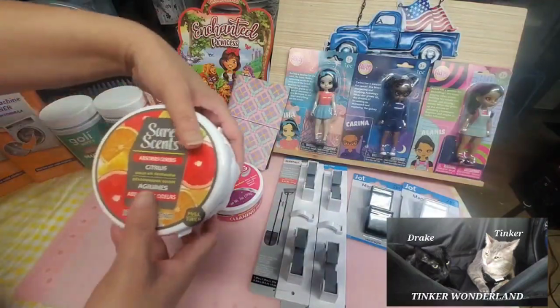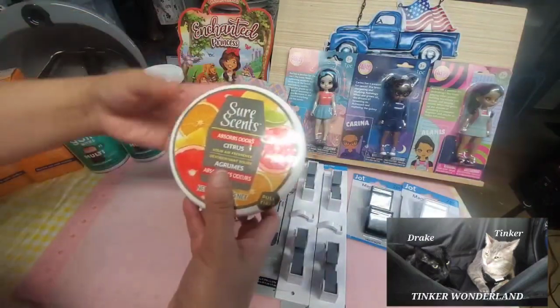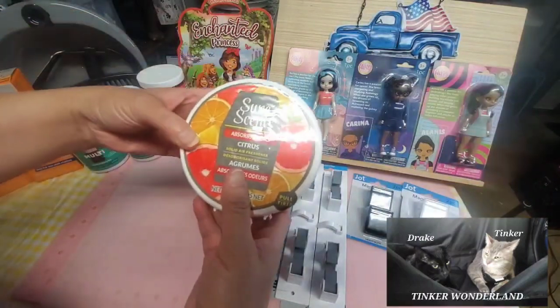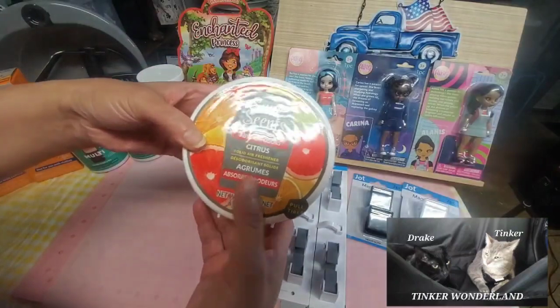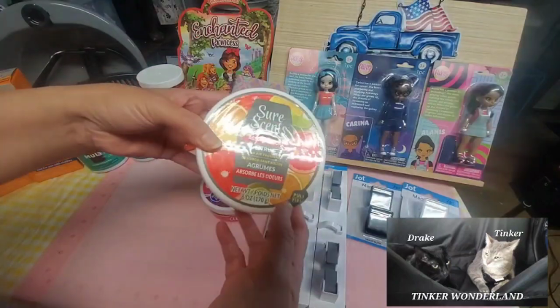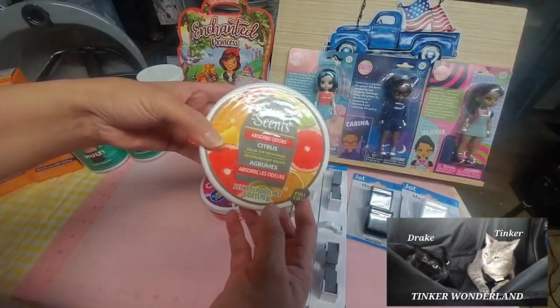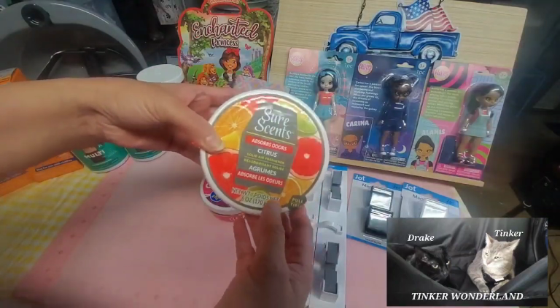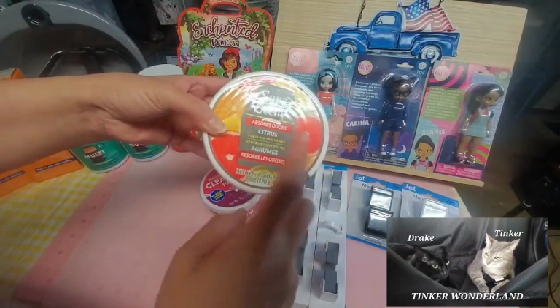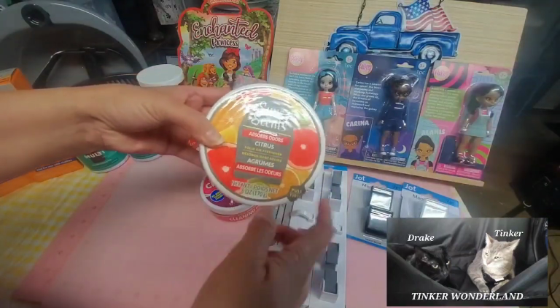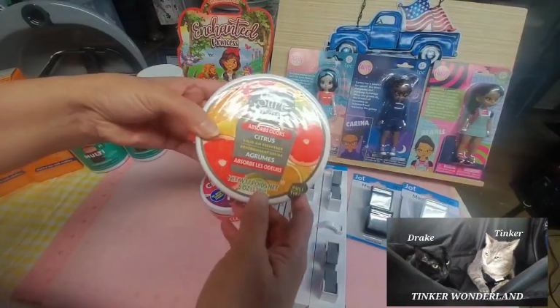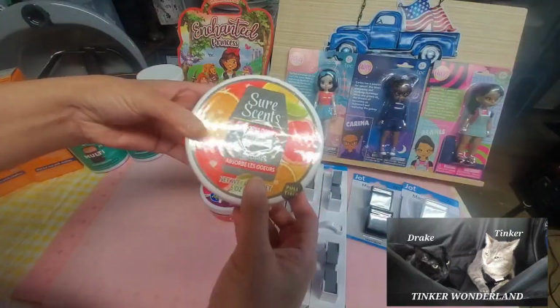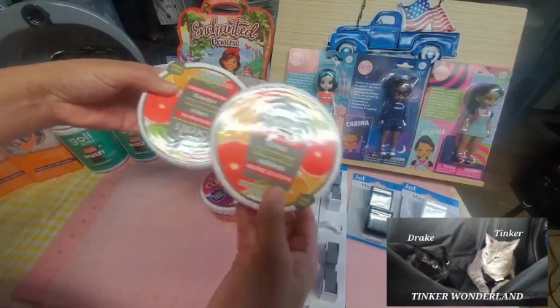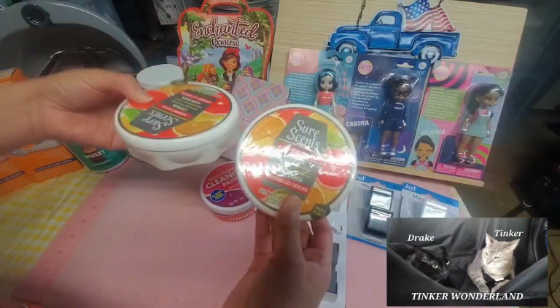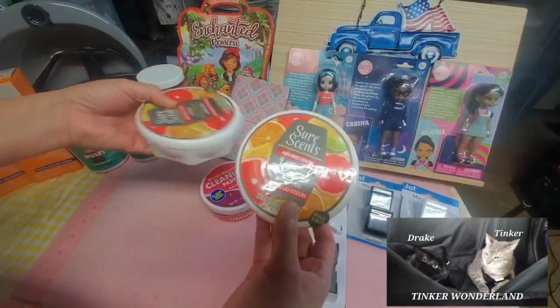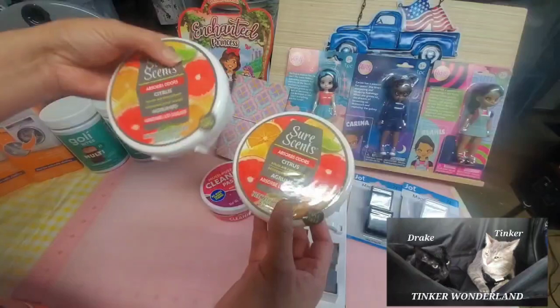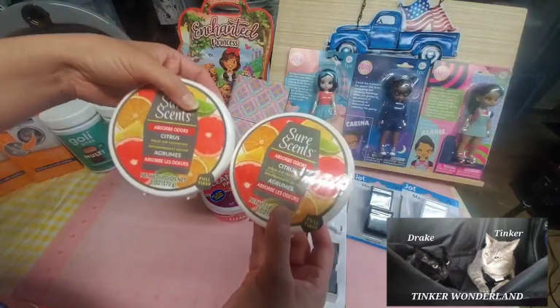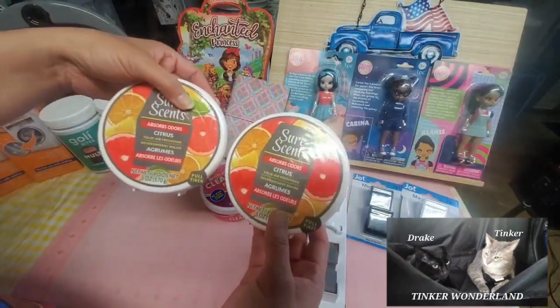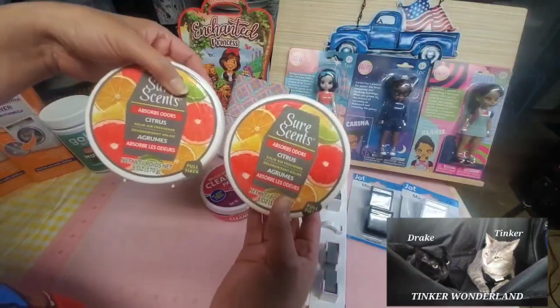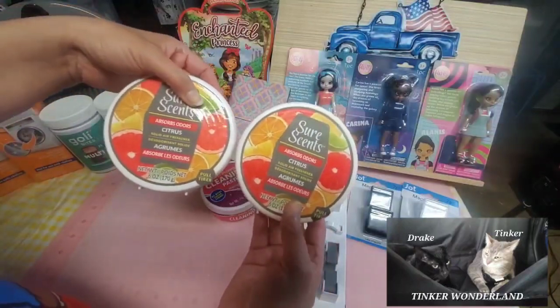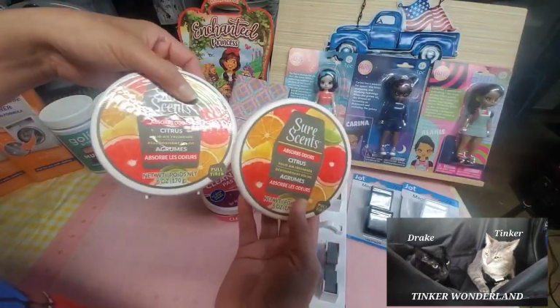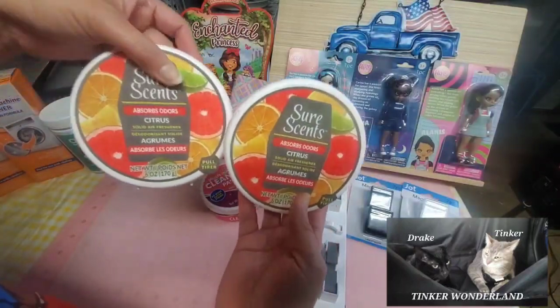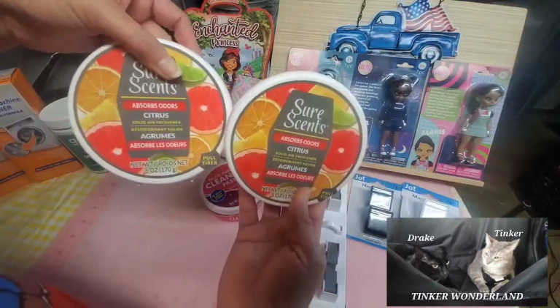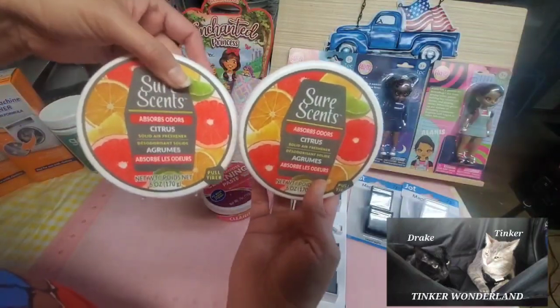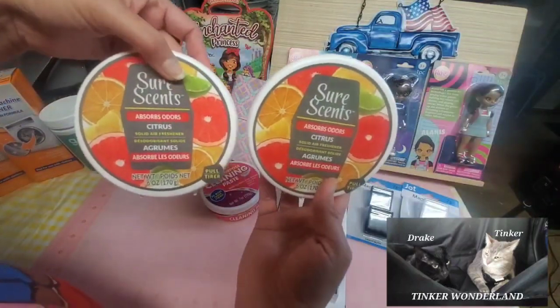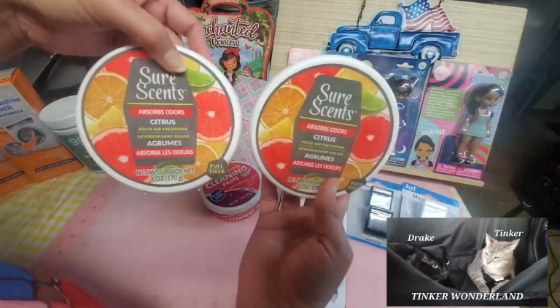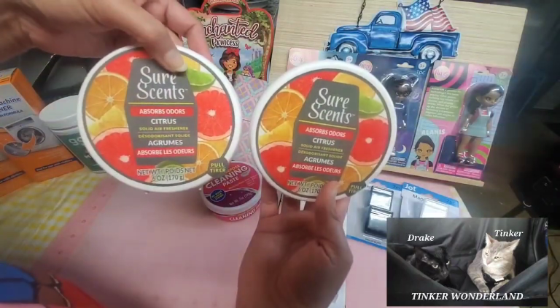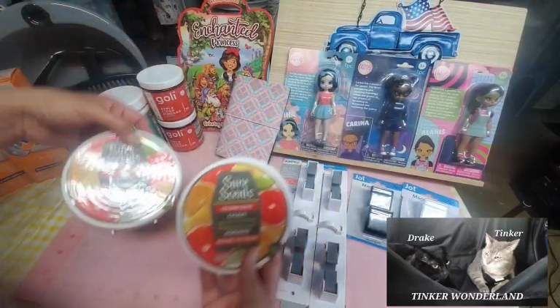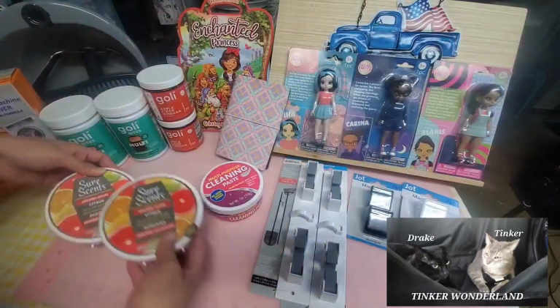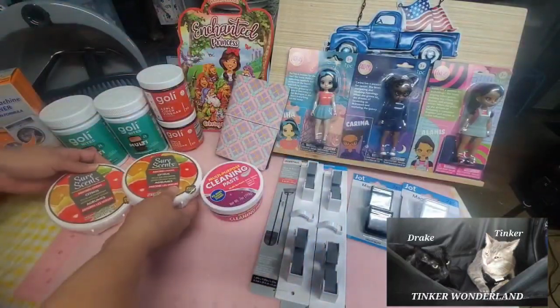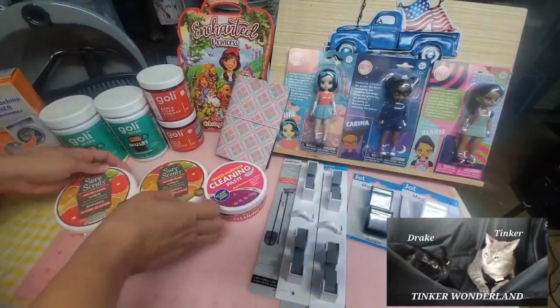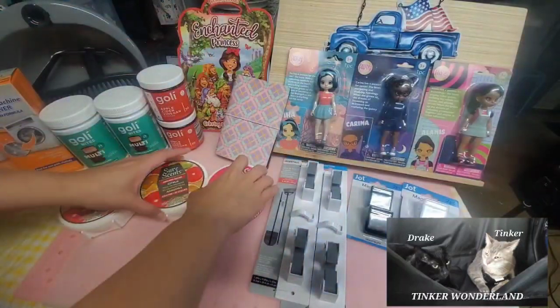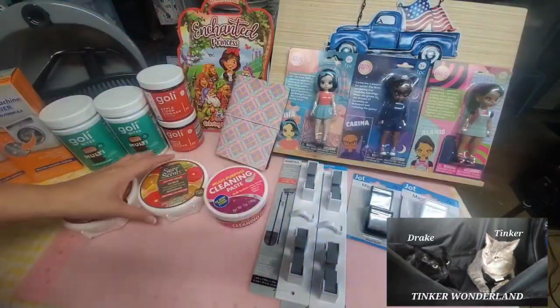And the last item in my Dollar Tree haul is this Sure Scent odor absorber in citrus scent. I got two of these. I love the citrus scent so I picked these up to make my house smell really good. That's everything, guys!